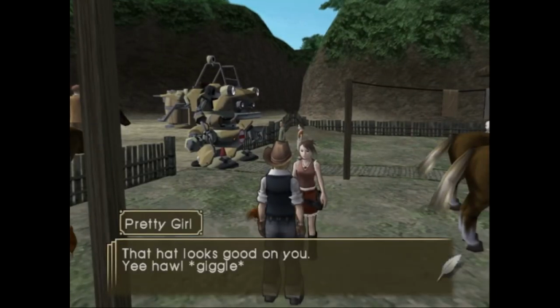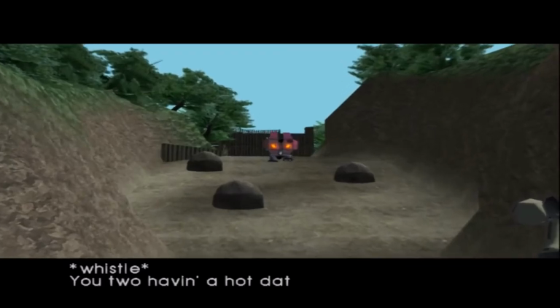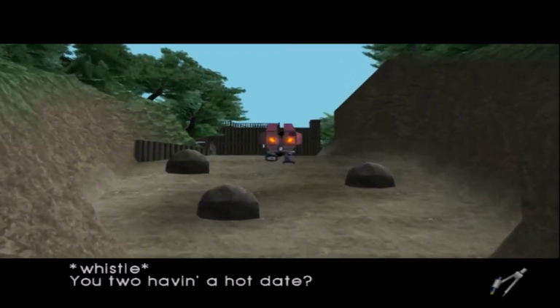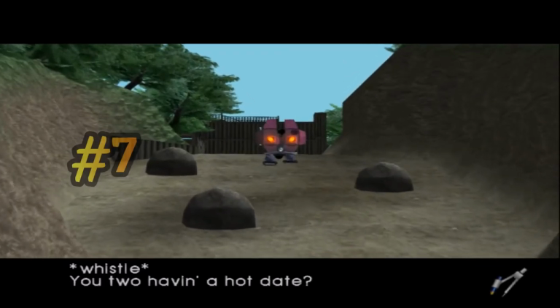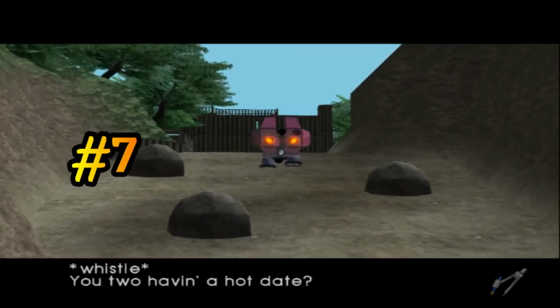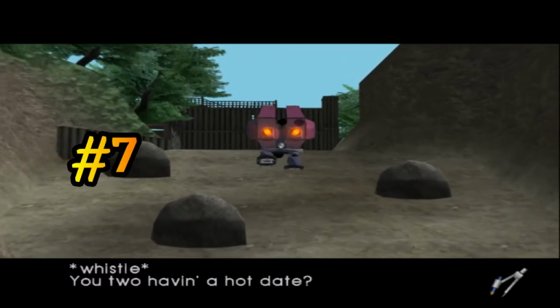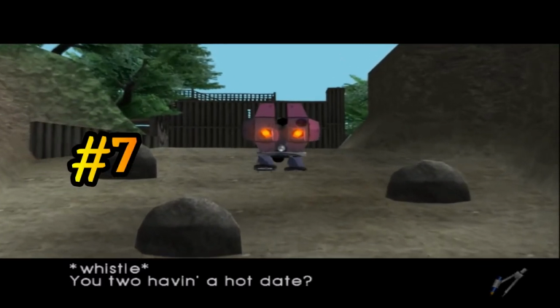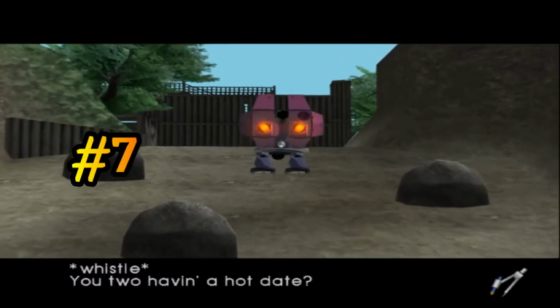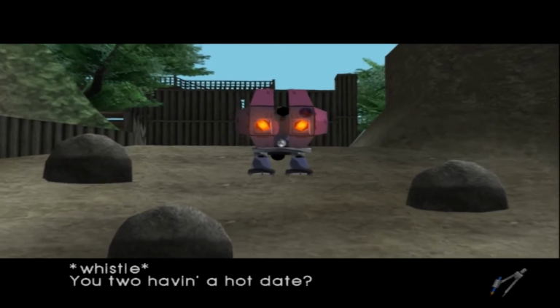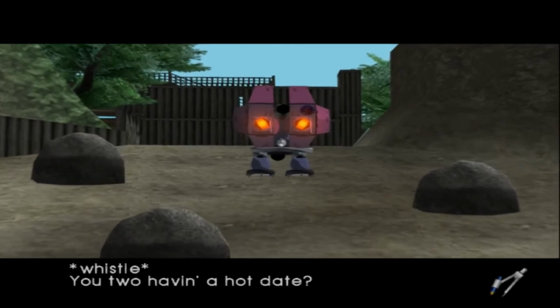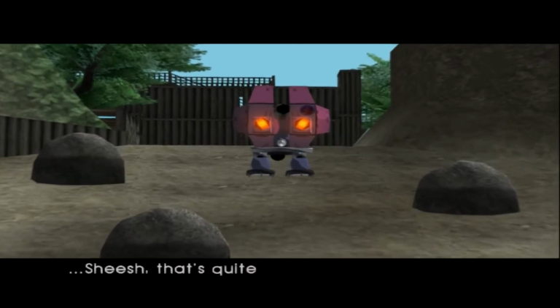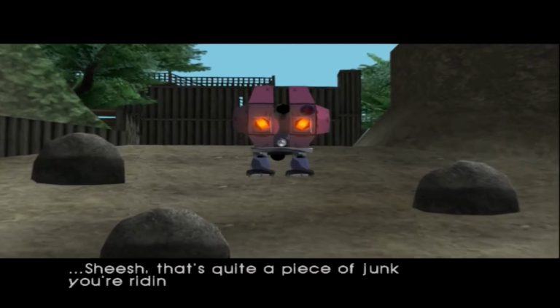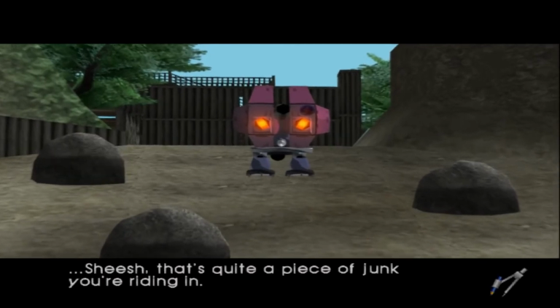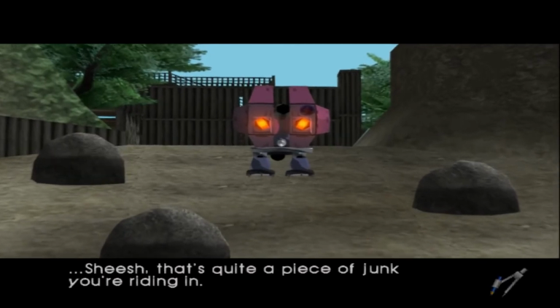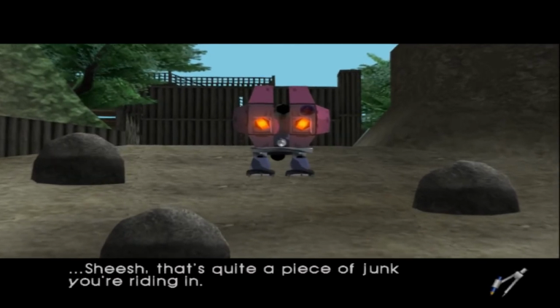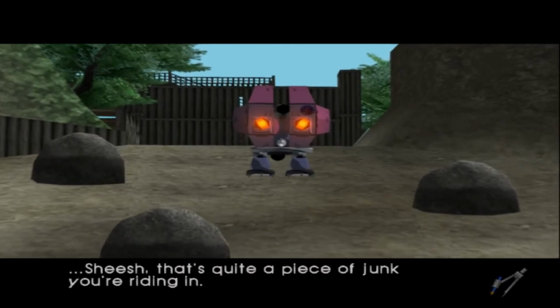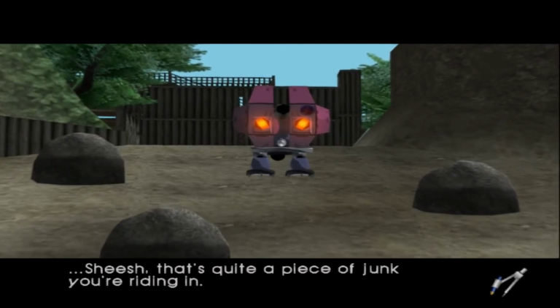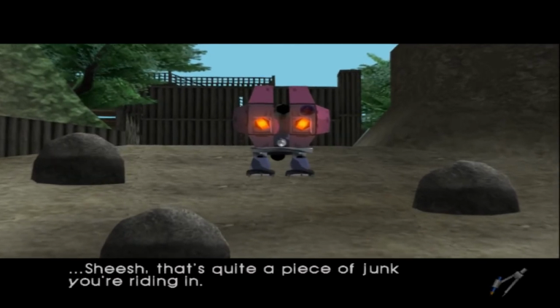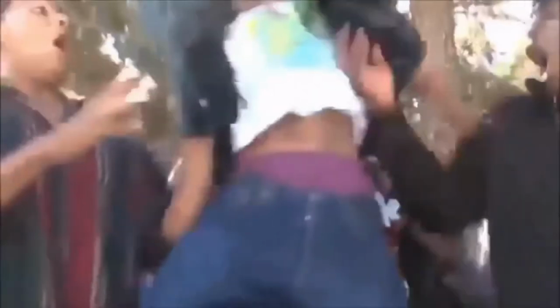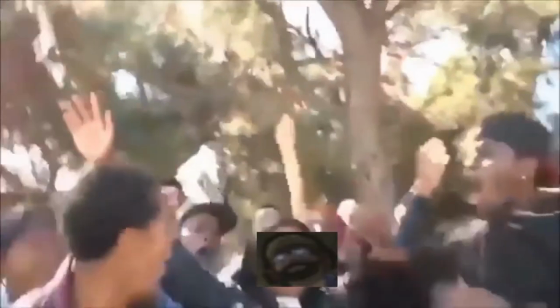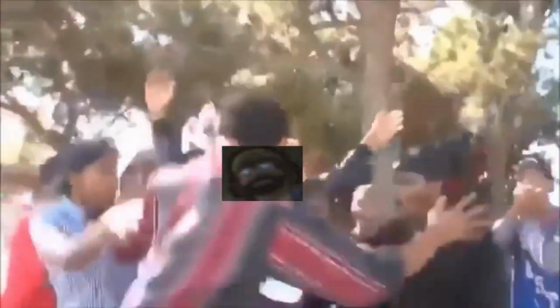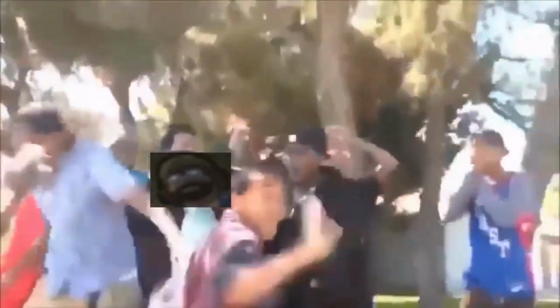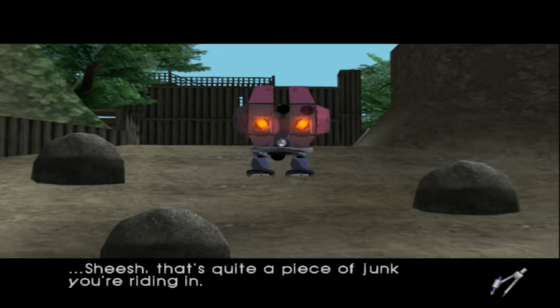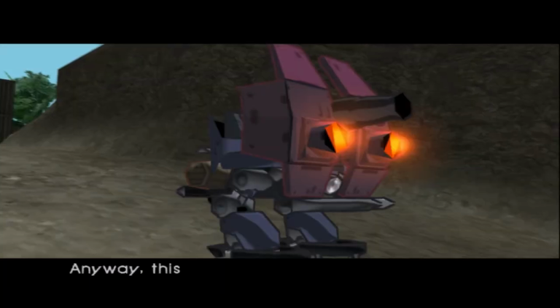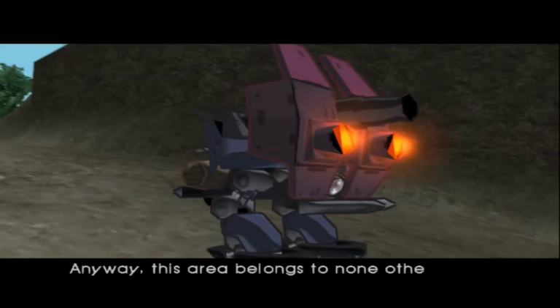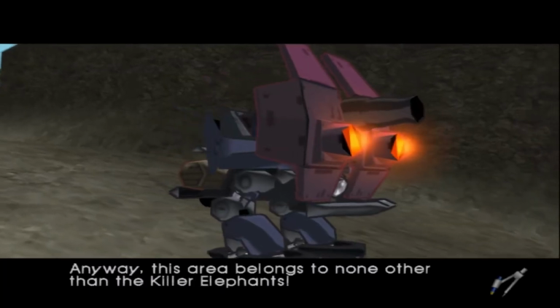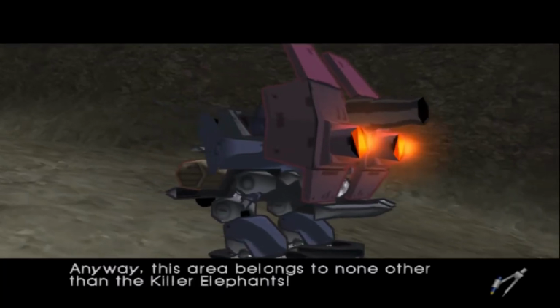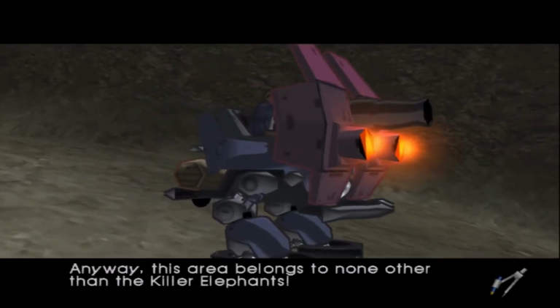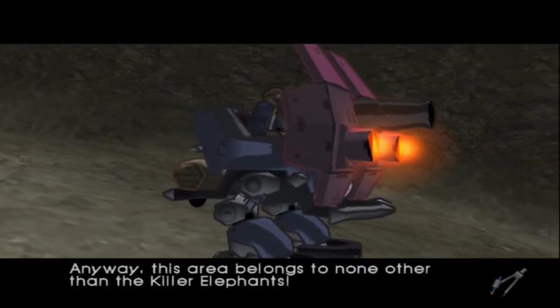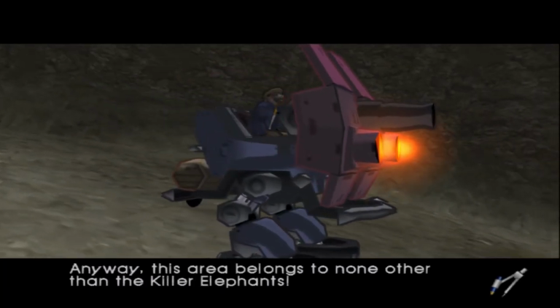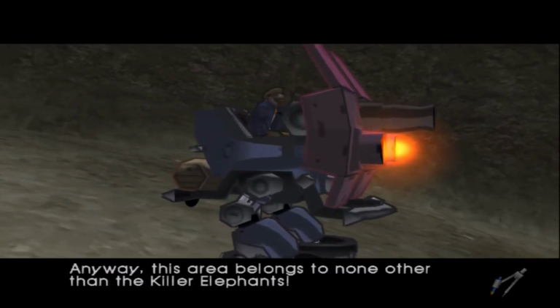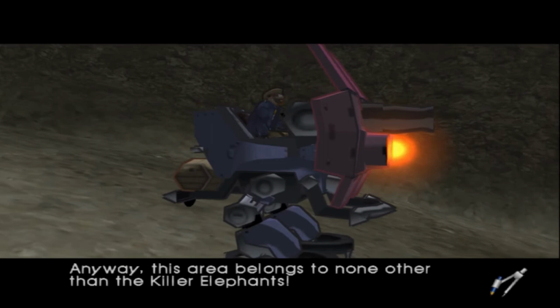You might remember this scene from my last video. That's quite a piece of junk you're riding in. So the game kind of breaks the fourth wall and lets you give Connie to the good elephants, rather than the killer elephants.